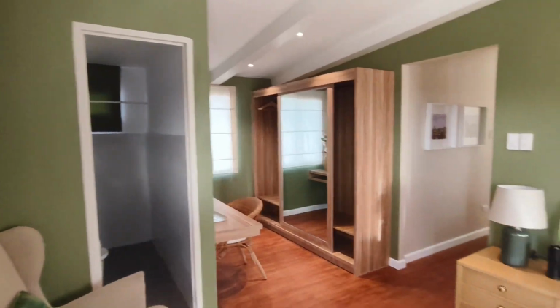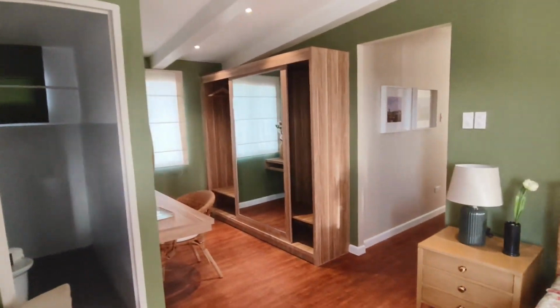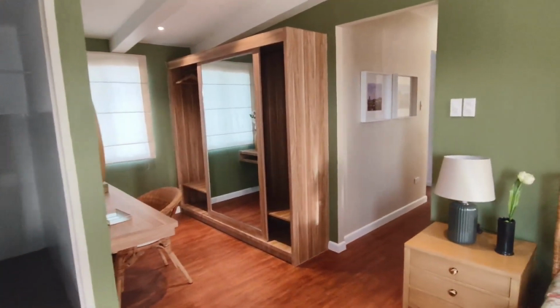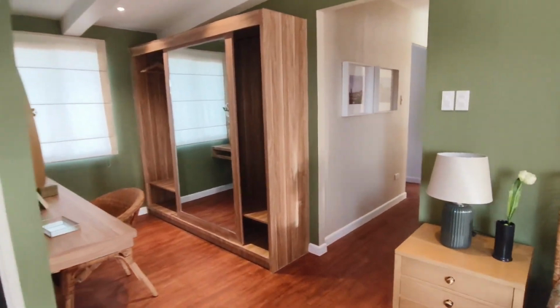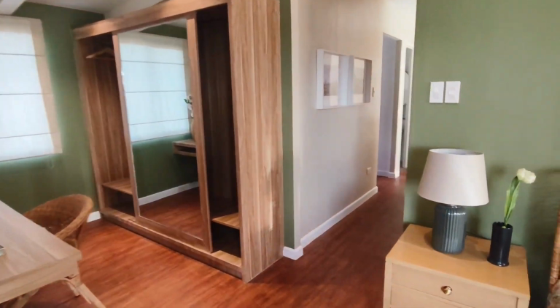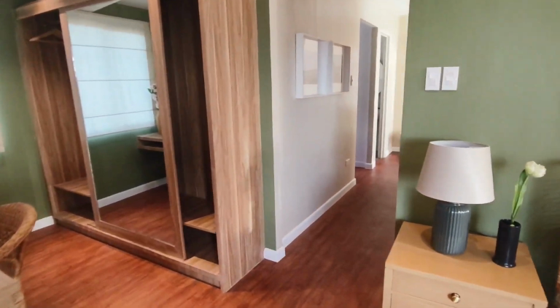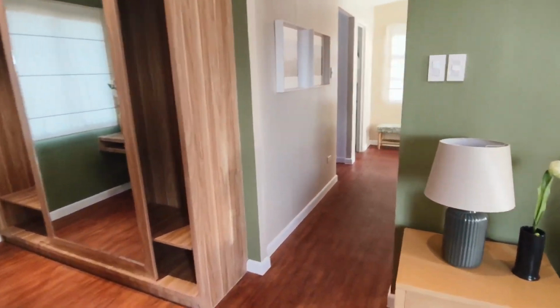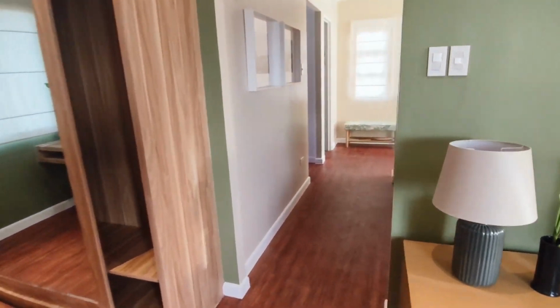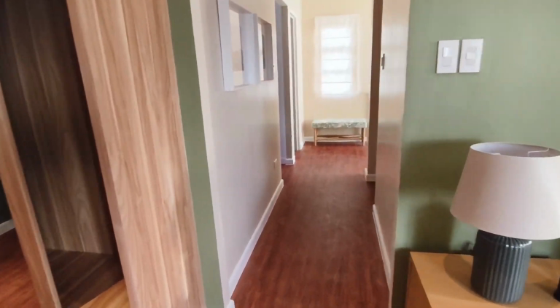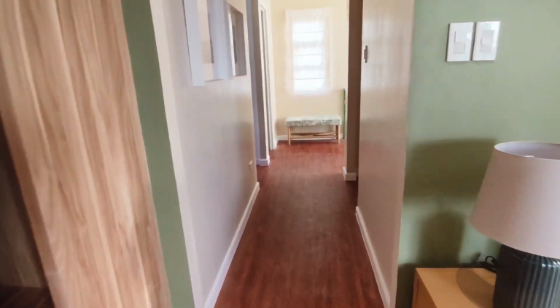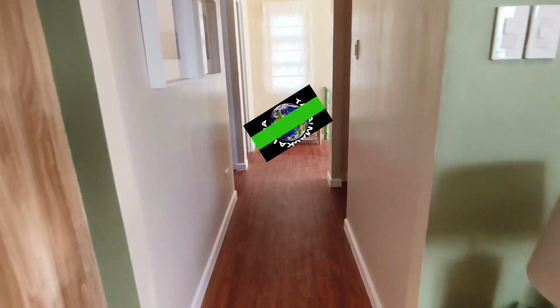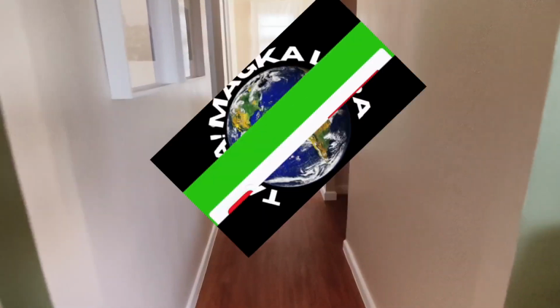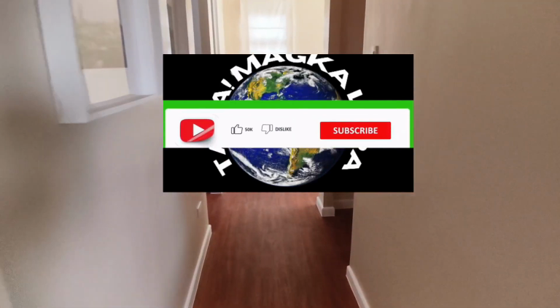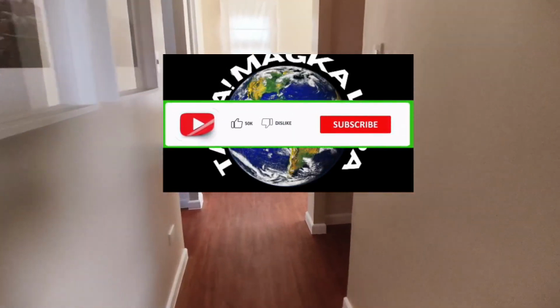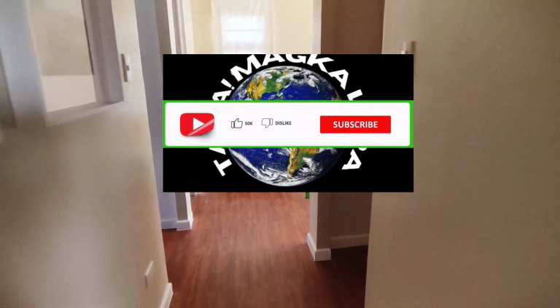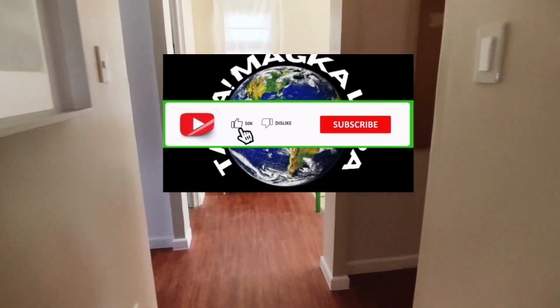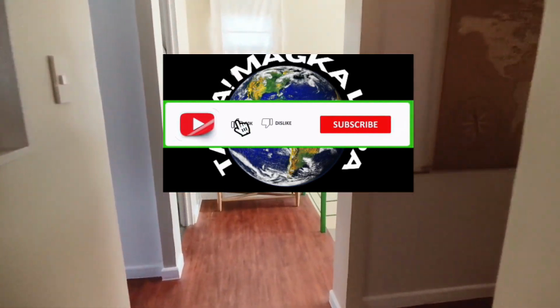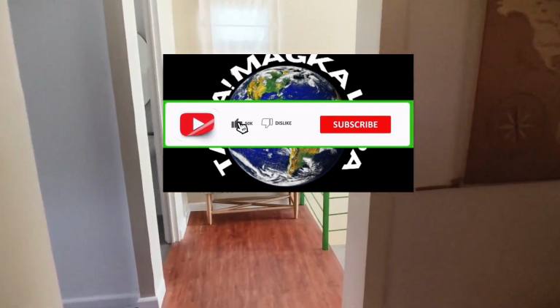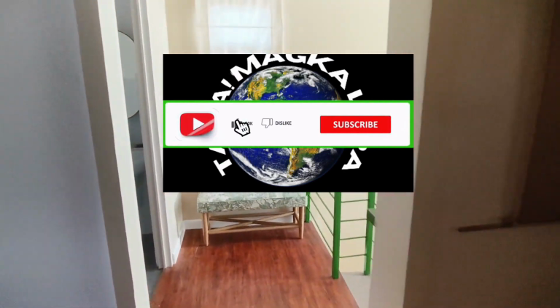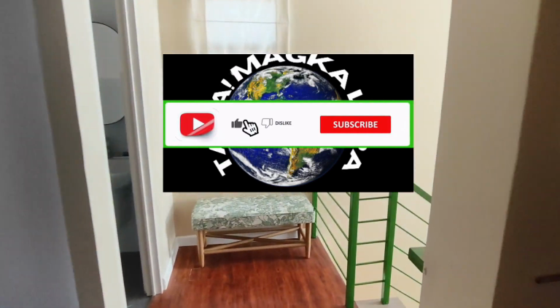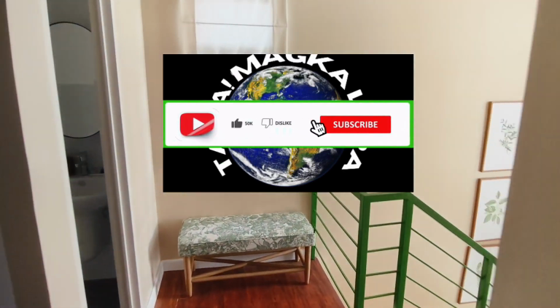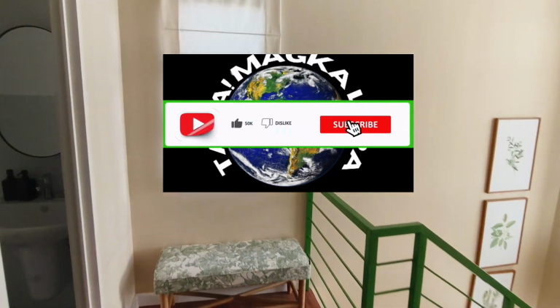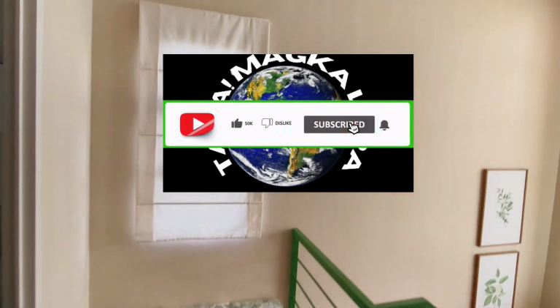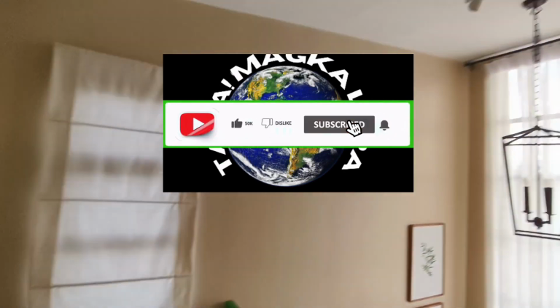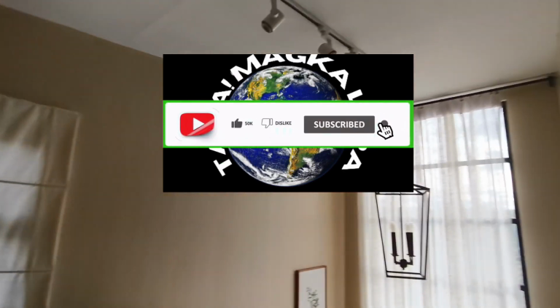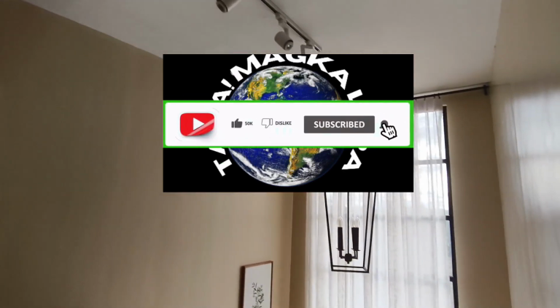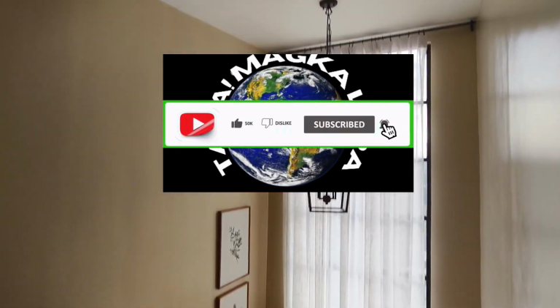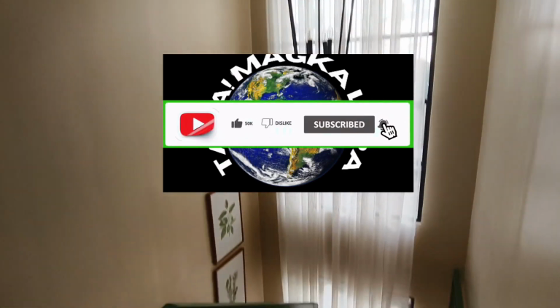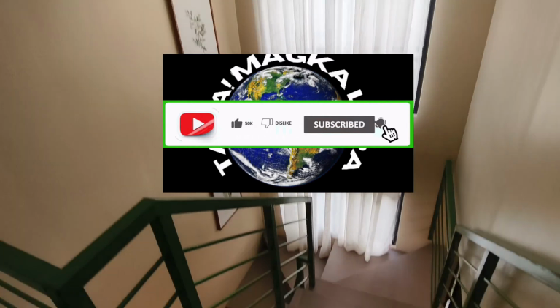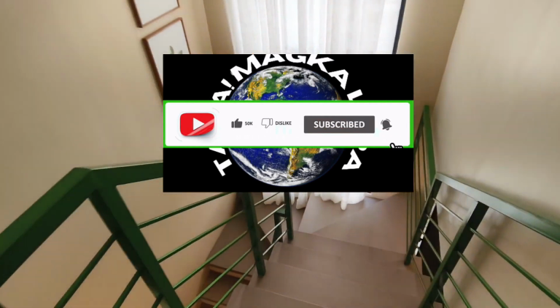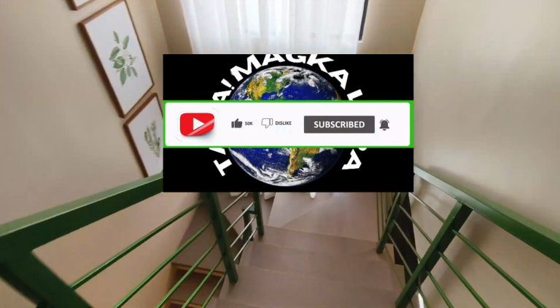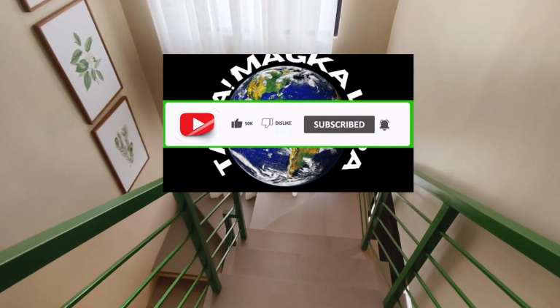Once again, thank you for watching. Don't forget to like and subscribe to my channel and hit the notification bell to be notified of more upcoming videos. See you next time.